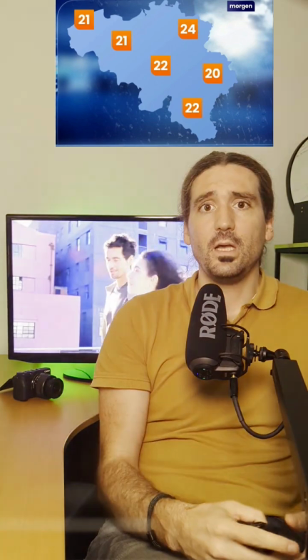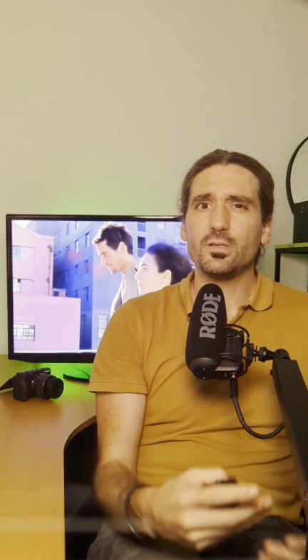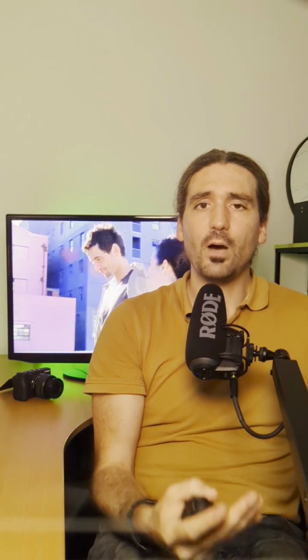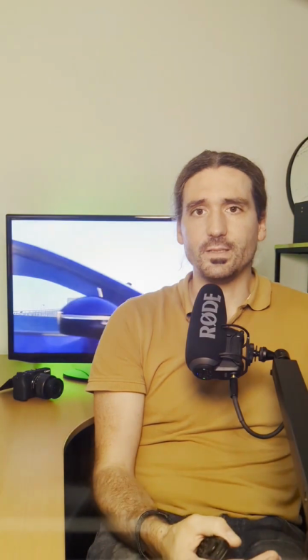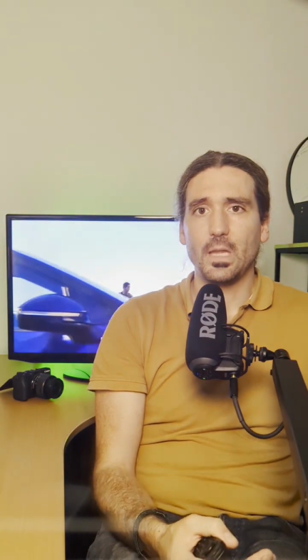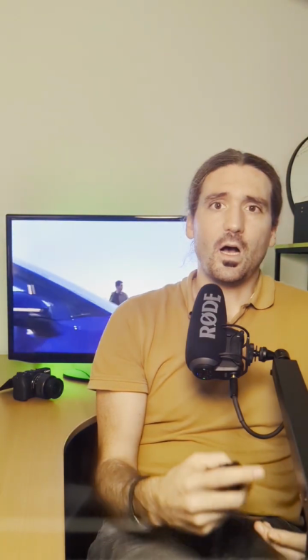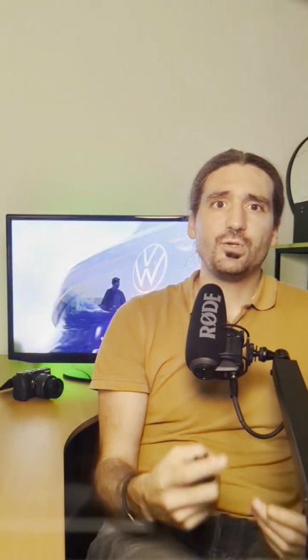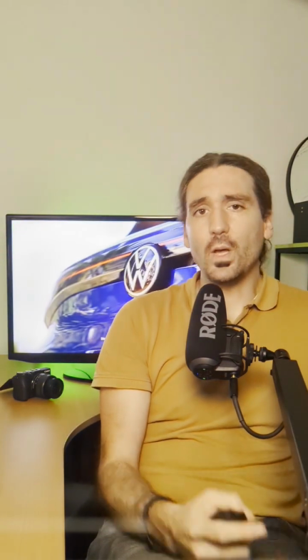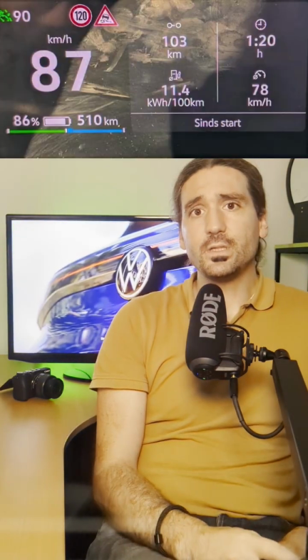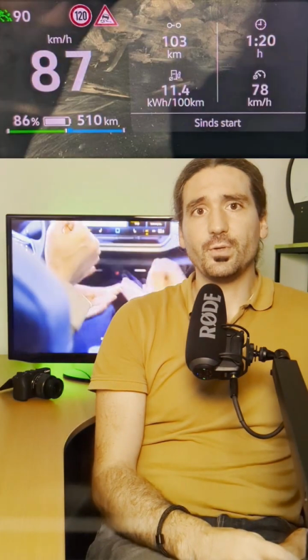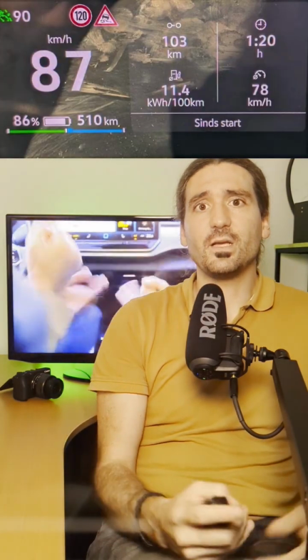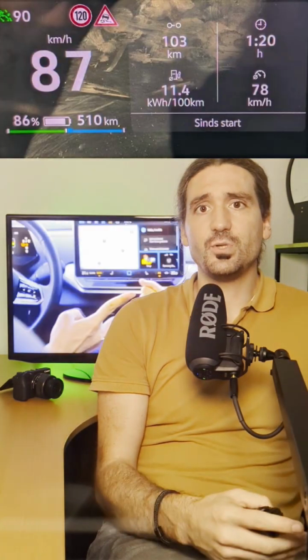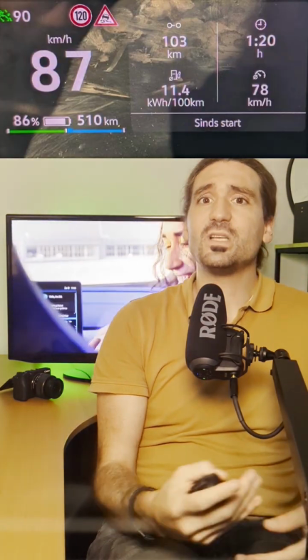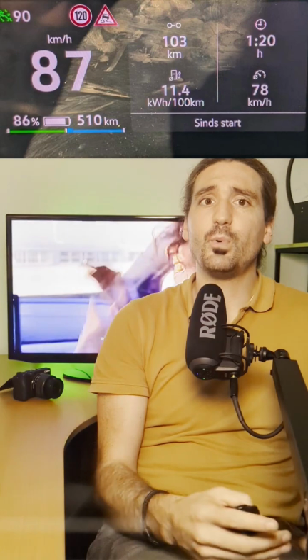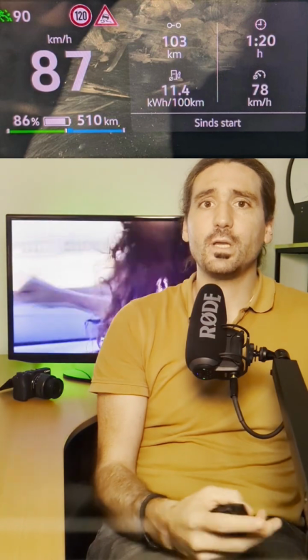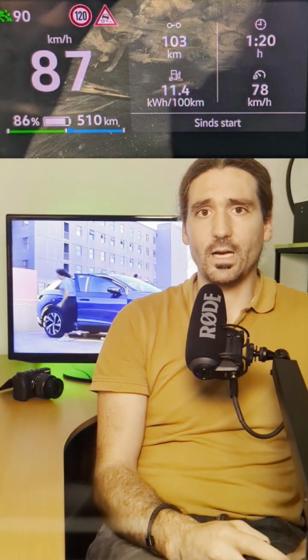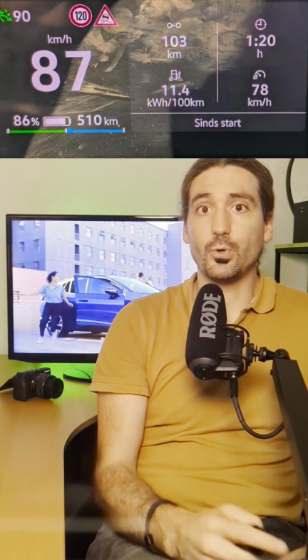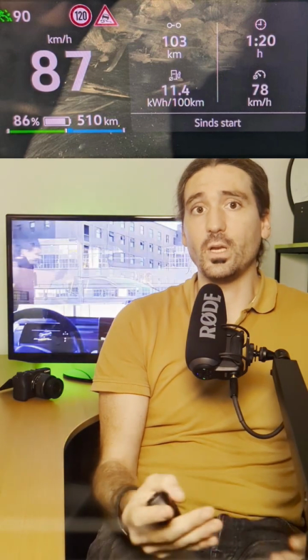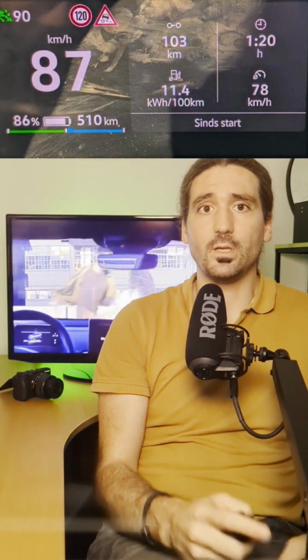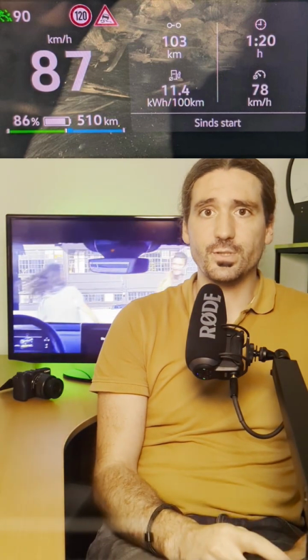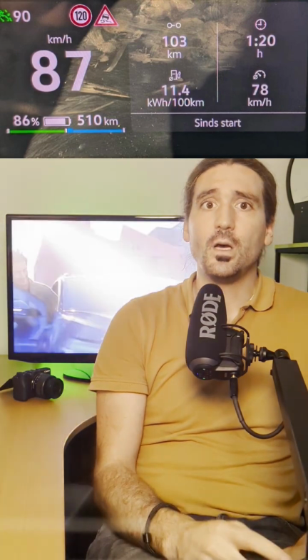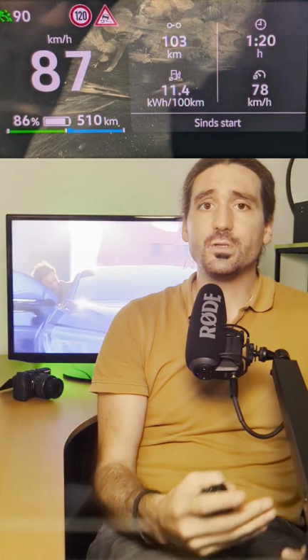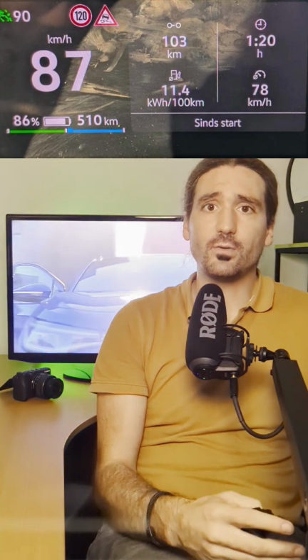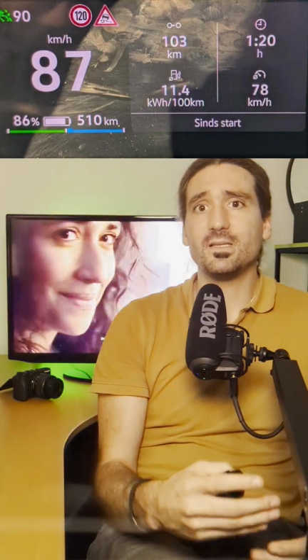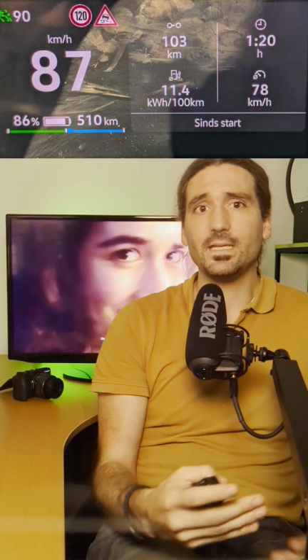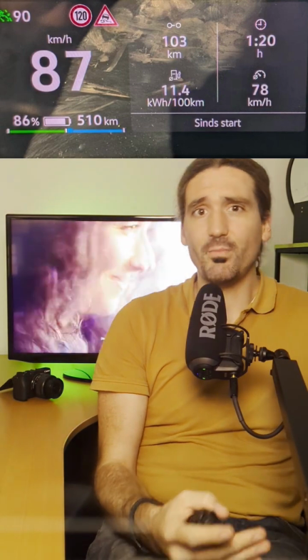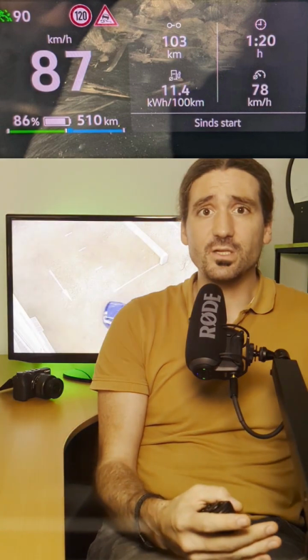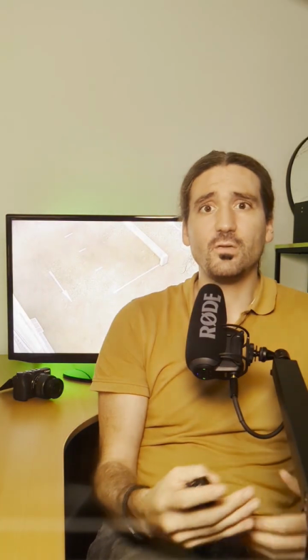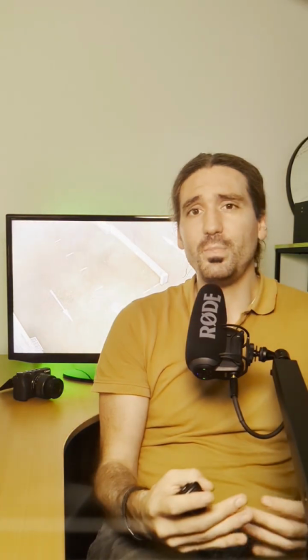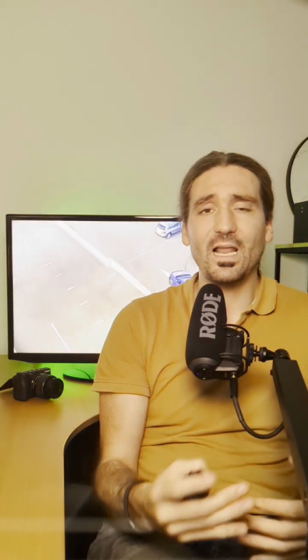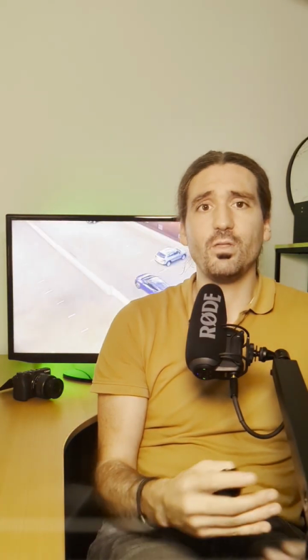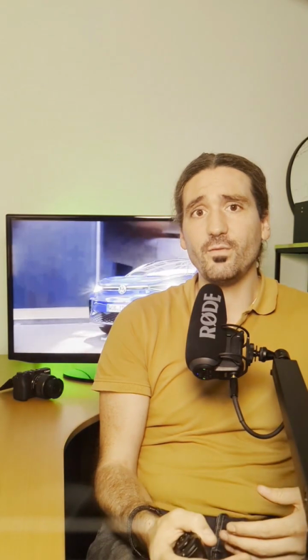Here's how it went. After just 100 kilometers, my consumption was 11.4 kilowatt hours per 100 kilometers — a personal record since I had never managed to go below 11.3 before.